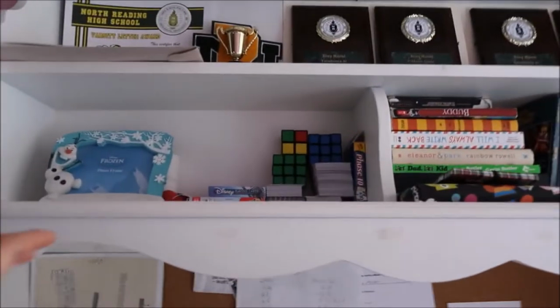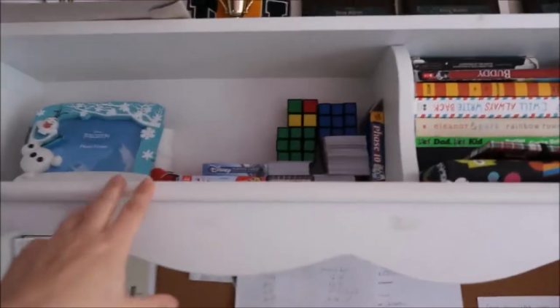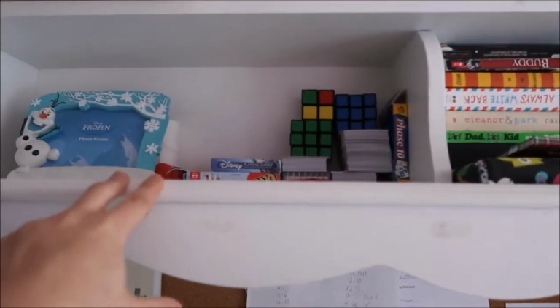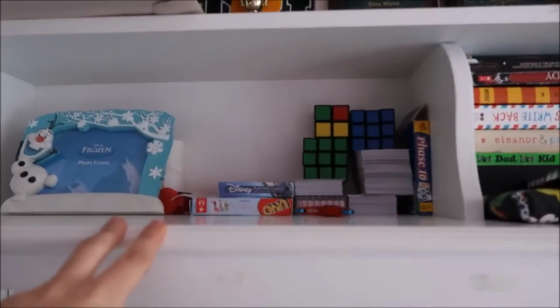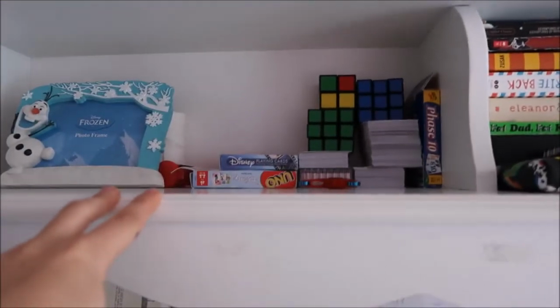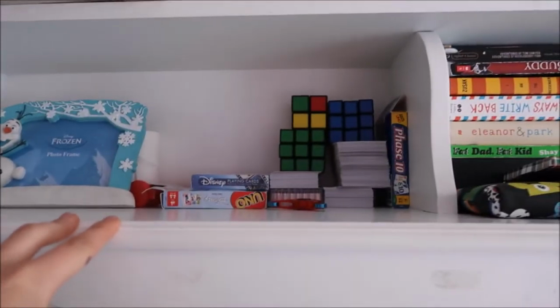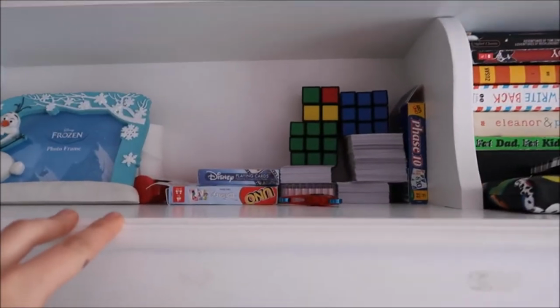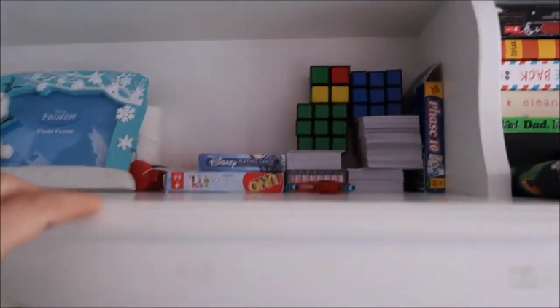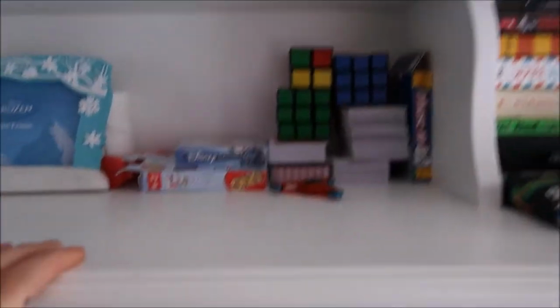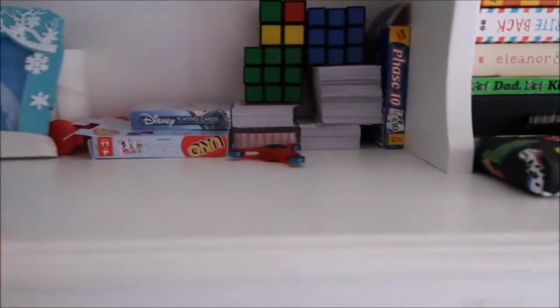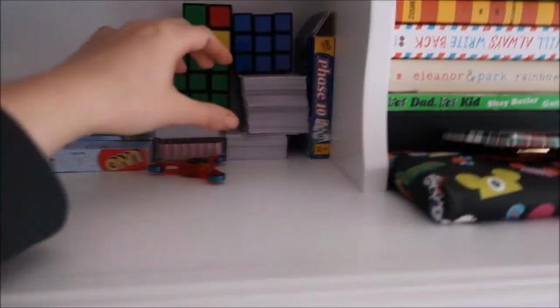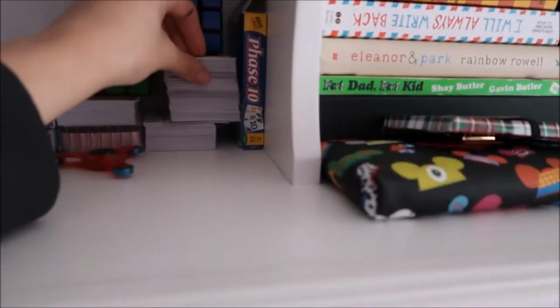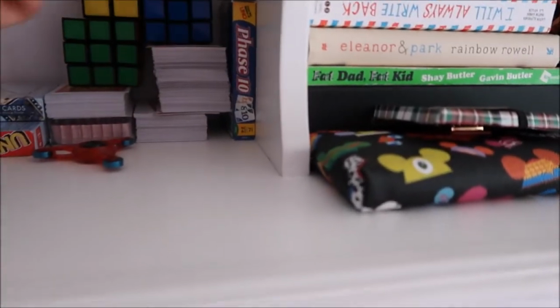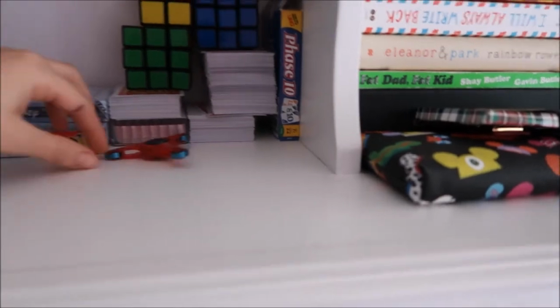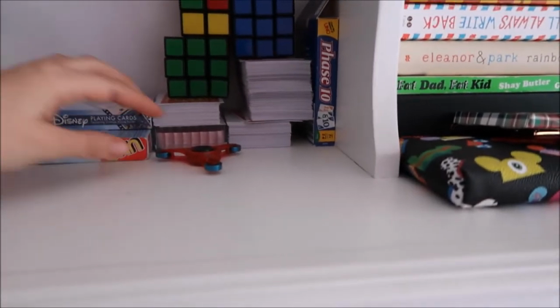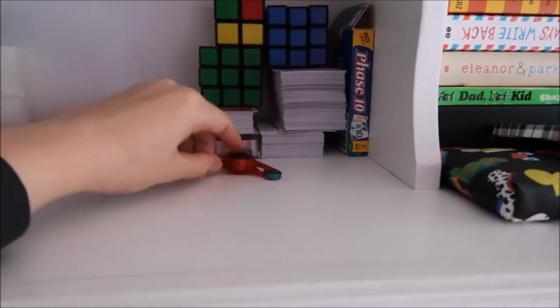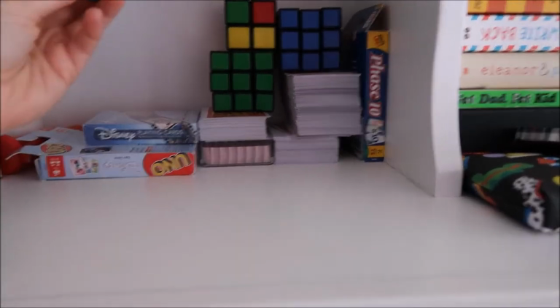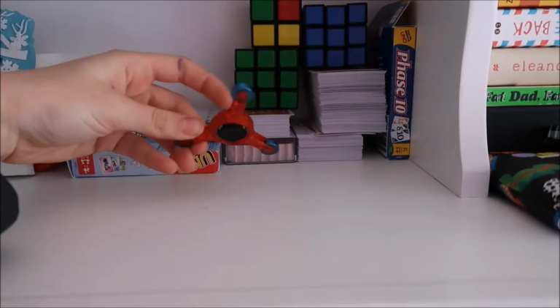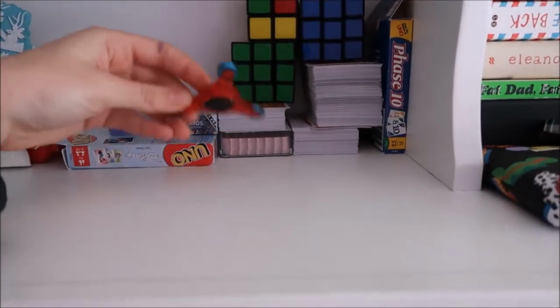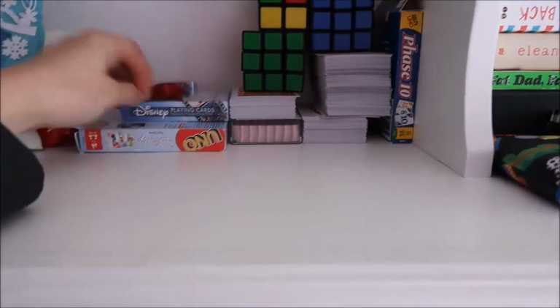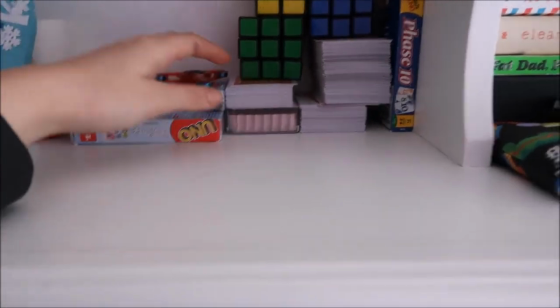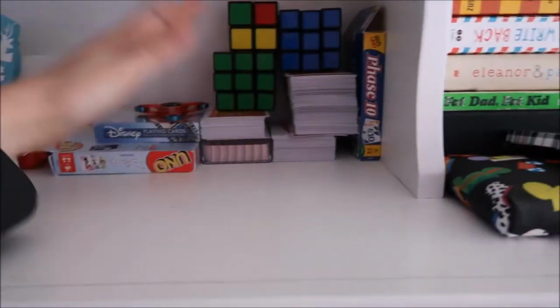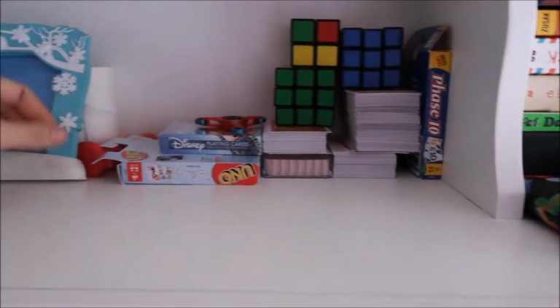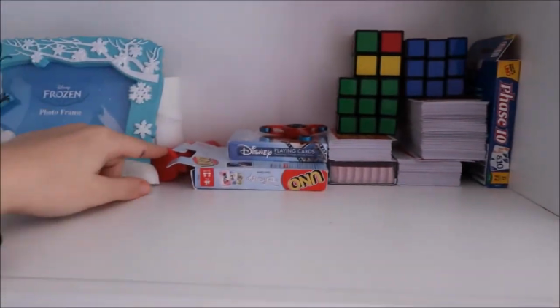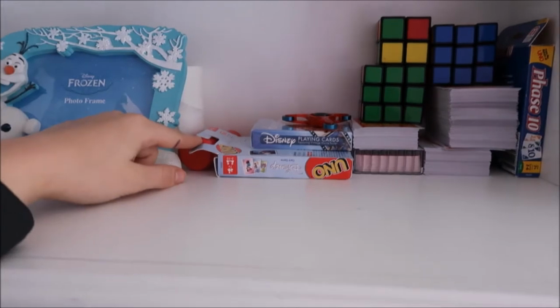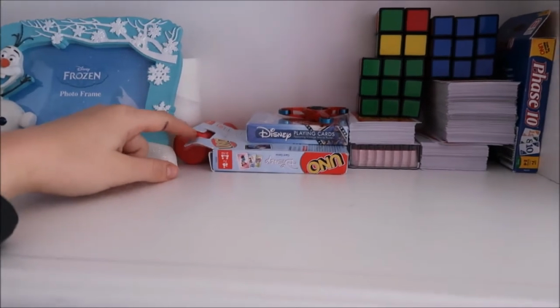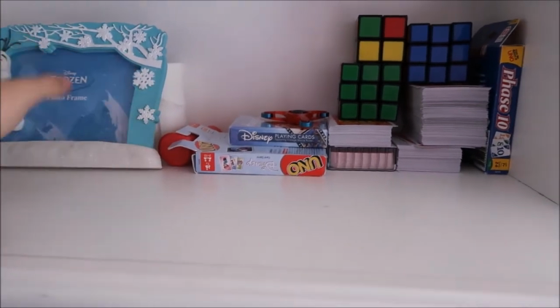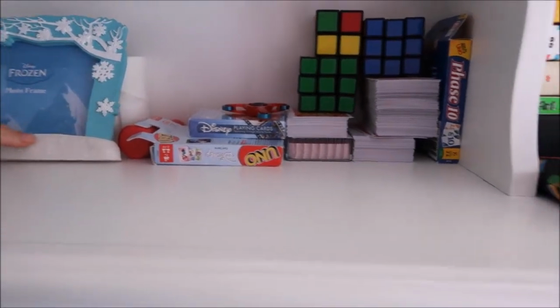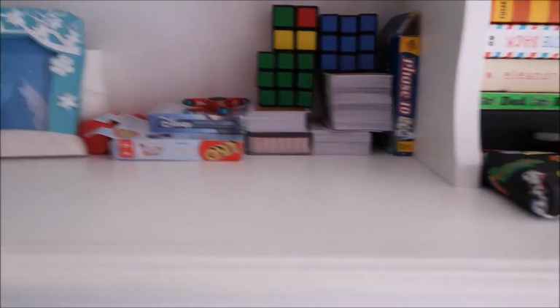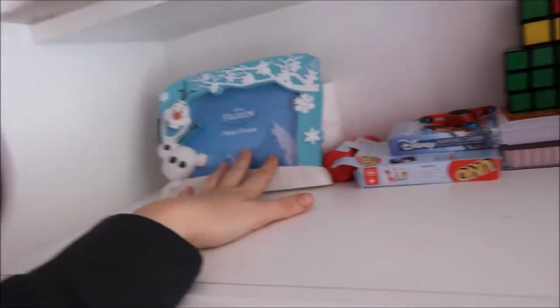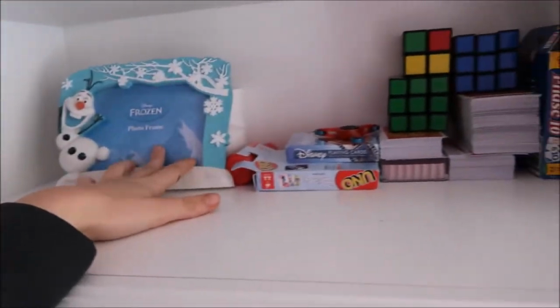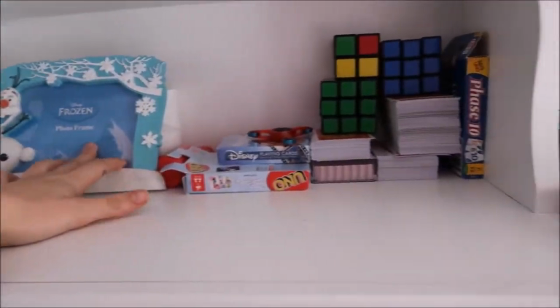And then this shelf splits — I used this as kind of extra storage. It's got card games, a fidget spinner, Rubik's cubes and stuff like that. I used that as storage. I also have a frozen picture frame.